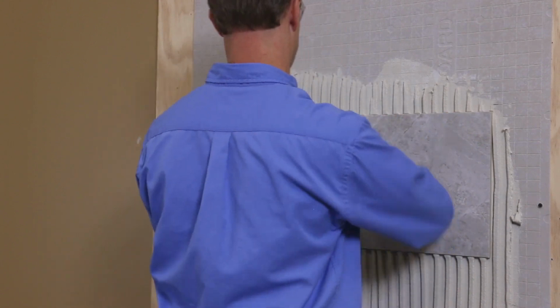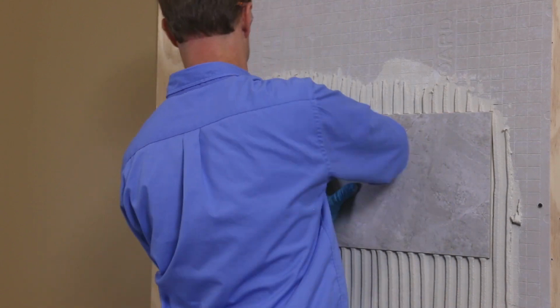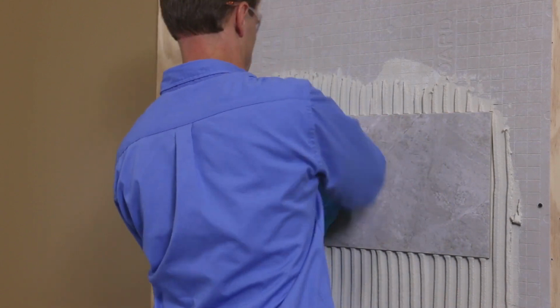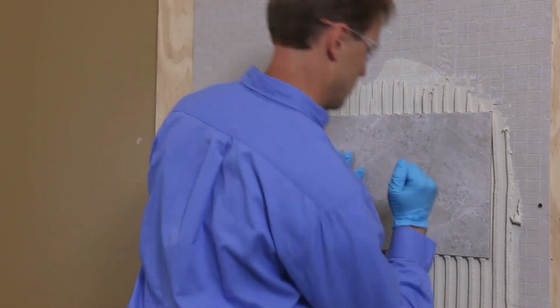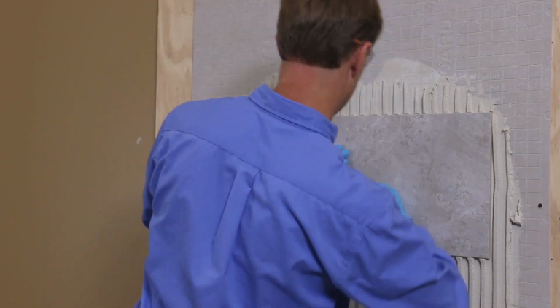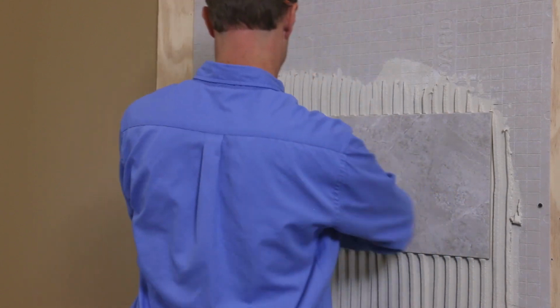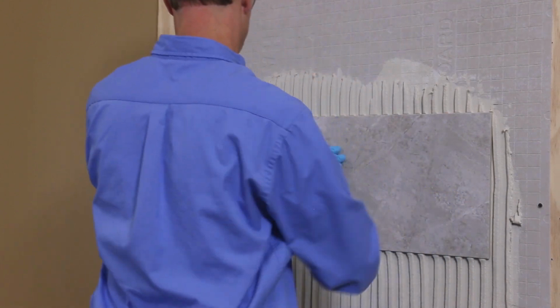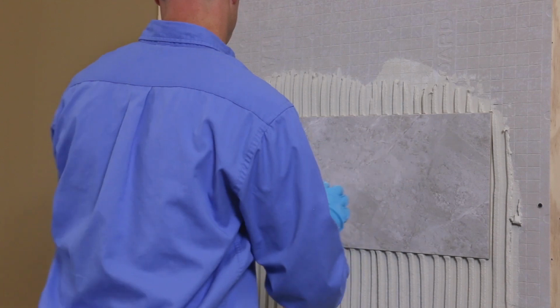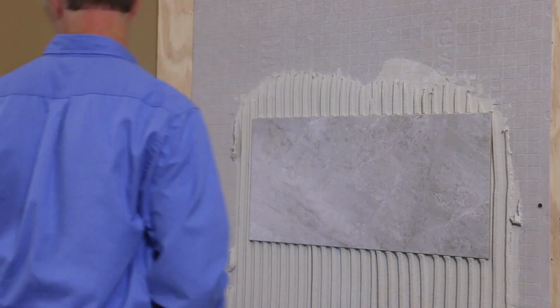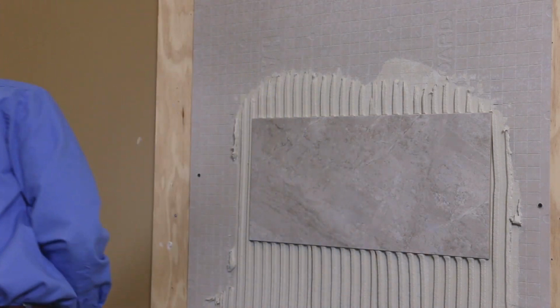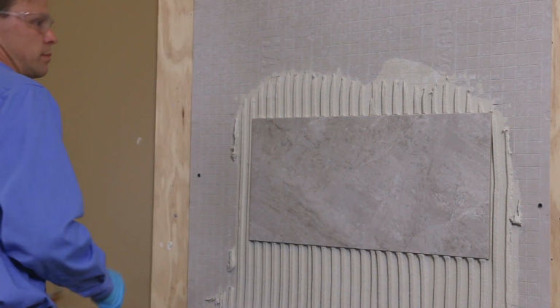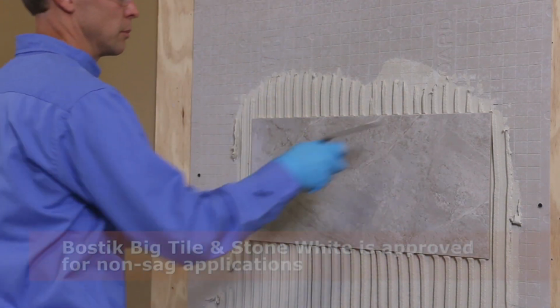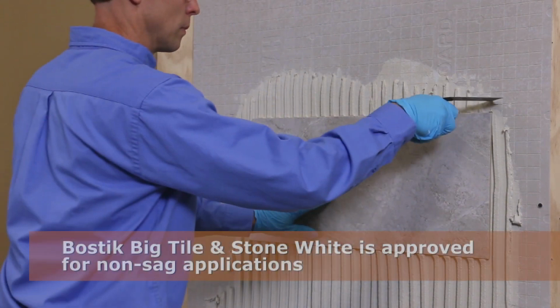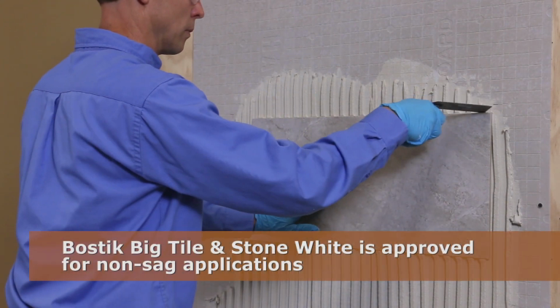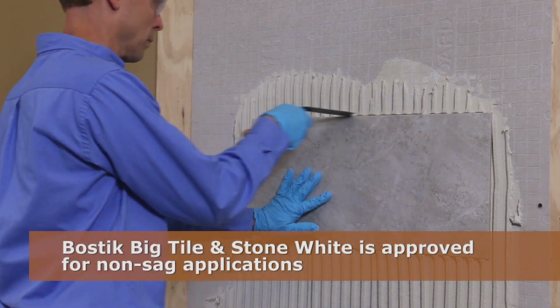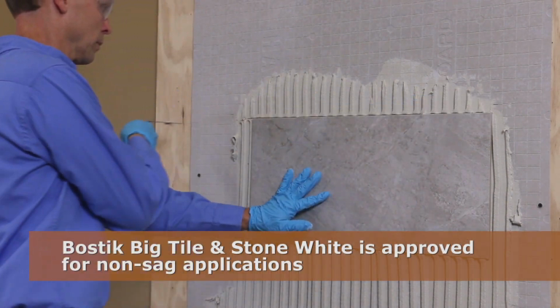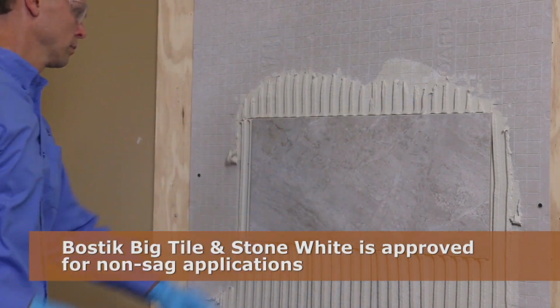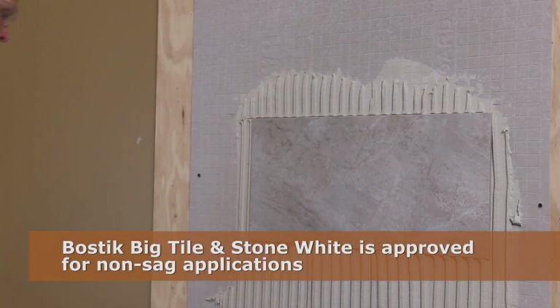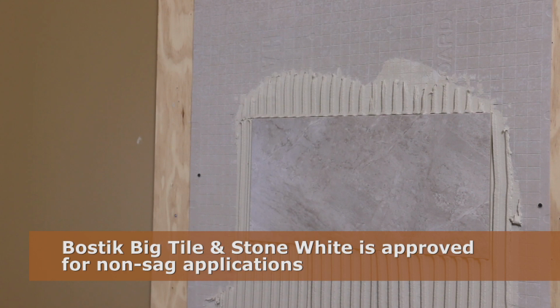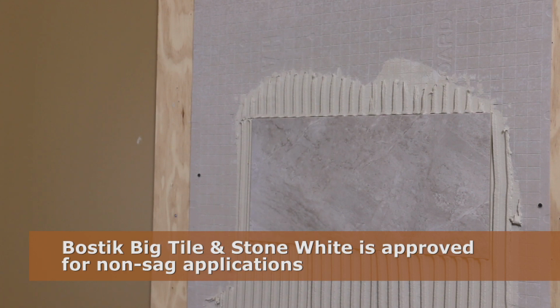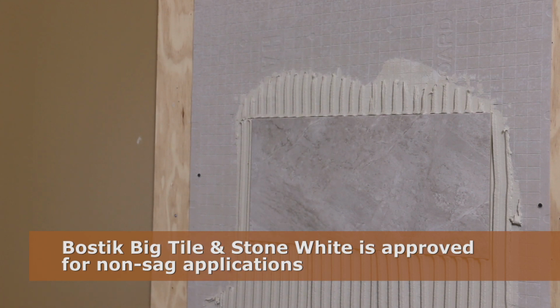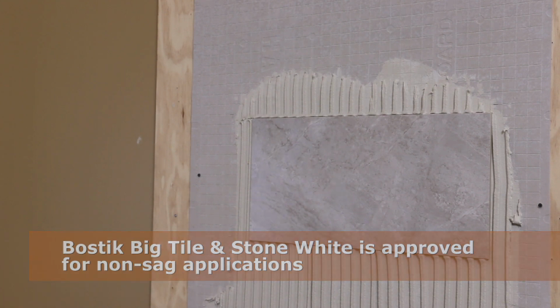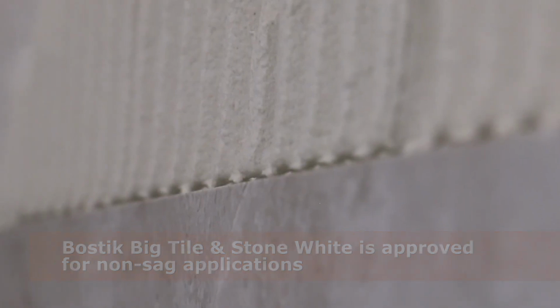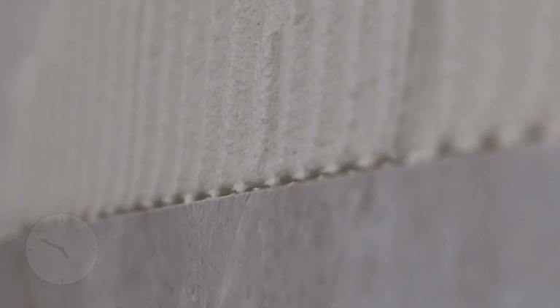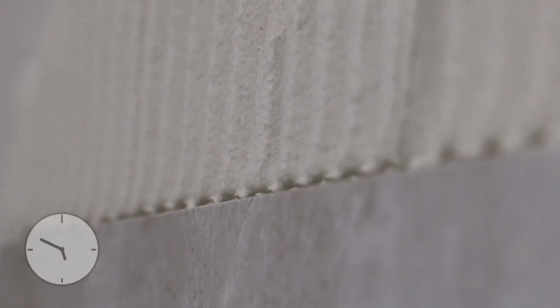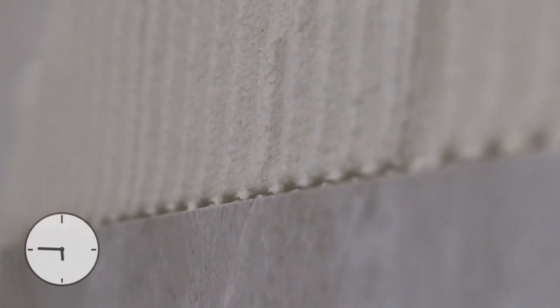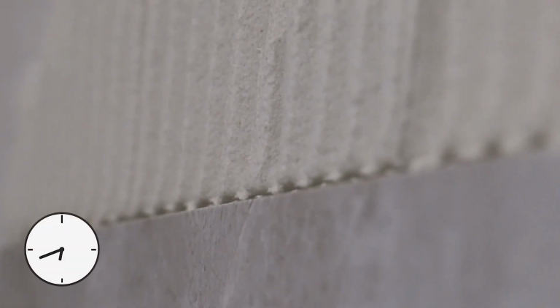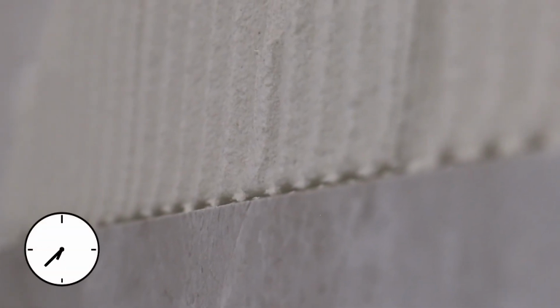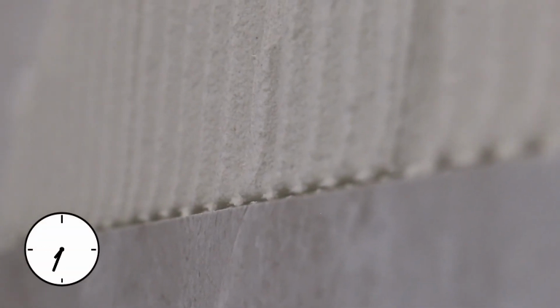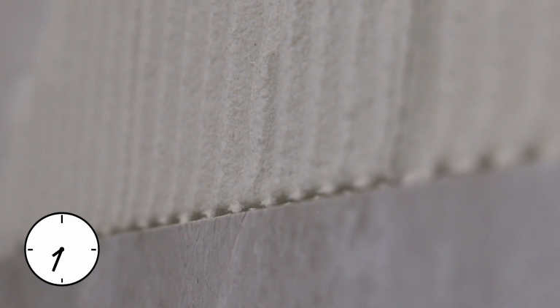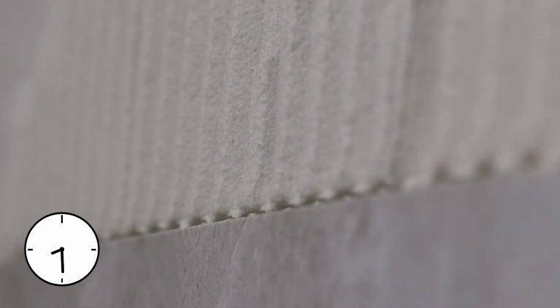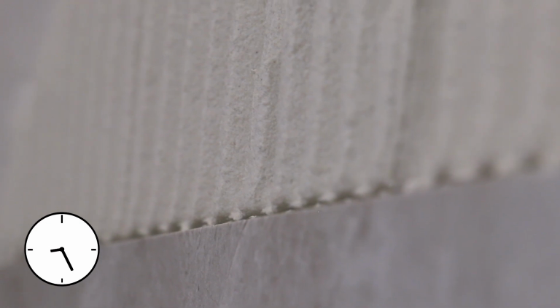After troweling the mortar, apply your tile and ensure it is set firmly into the mortar. Big tile and stone offers exceptional non-sag properties for tiles up to 12 by 24 inches. Even over time, the tiles do not slip and hold firmly where you set them.